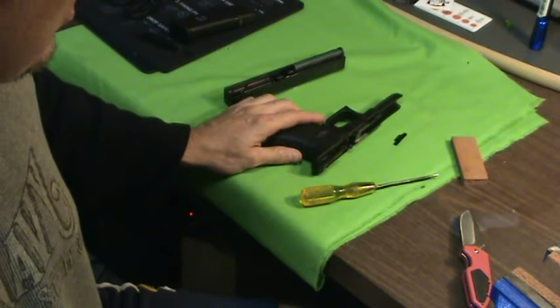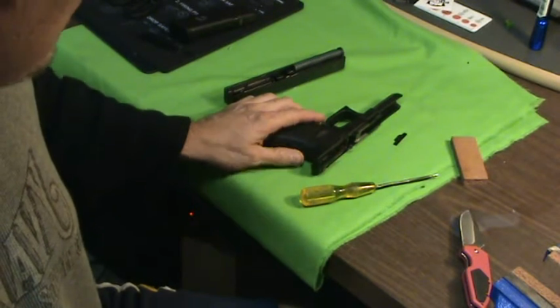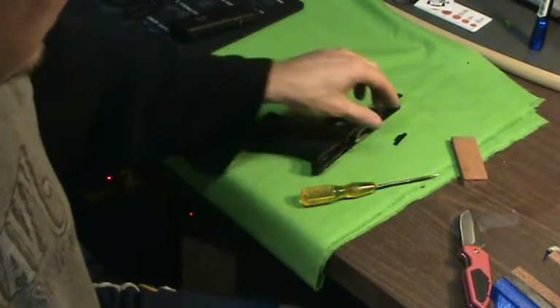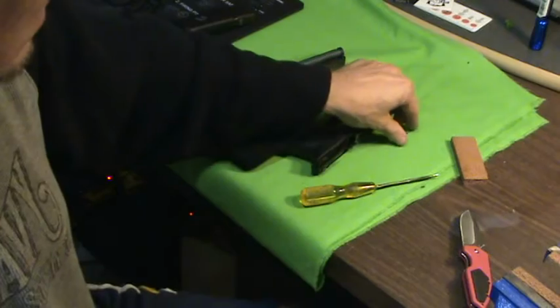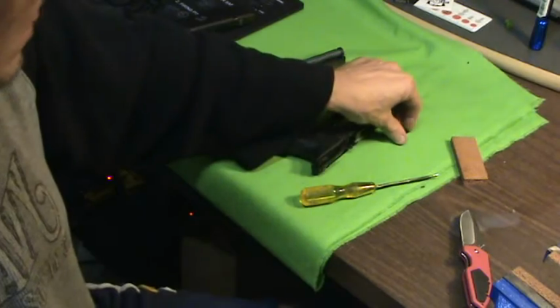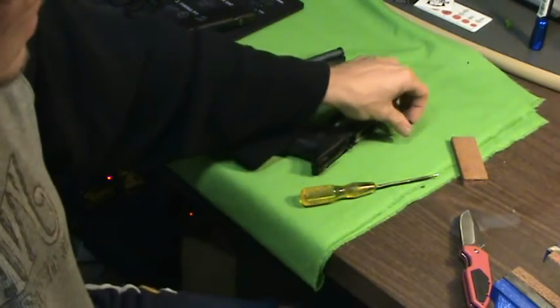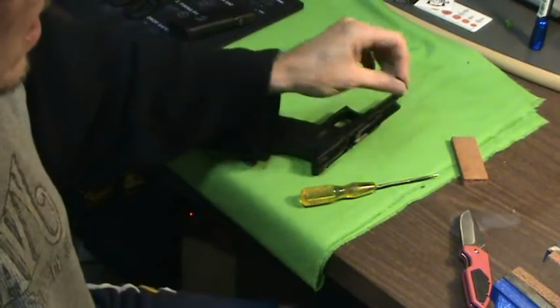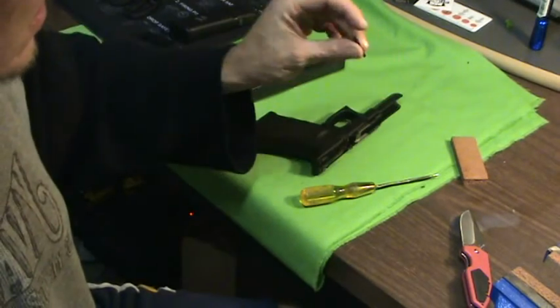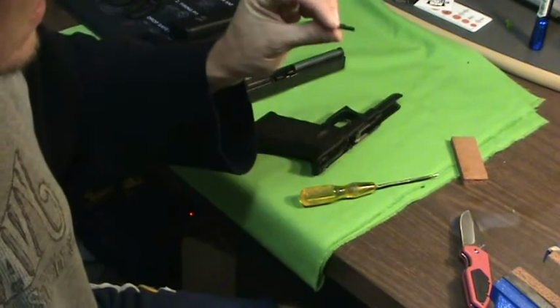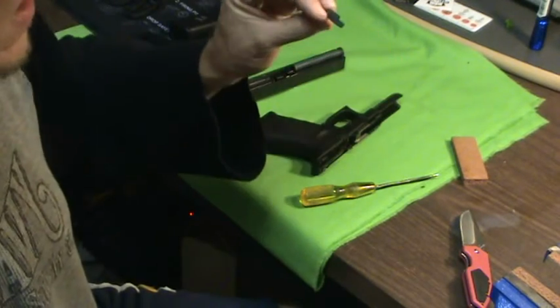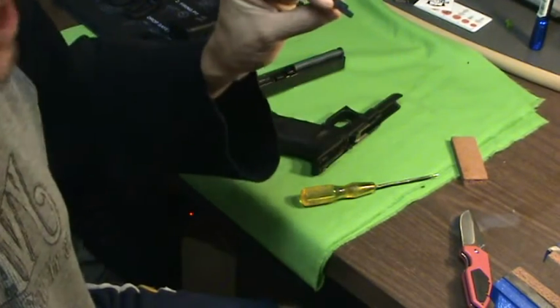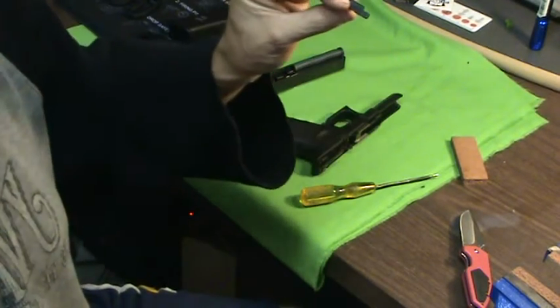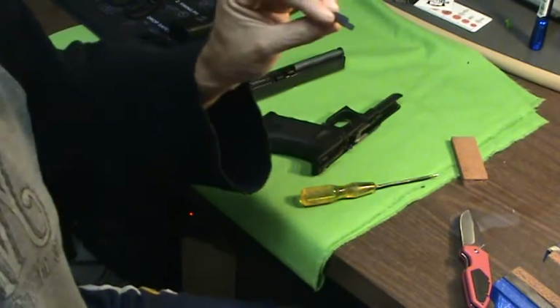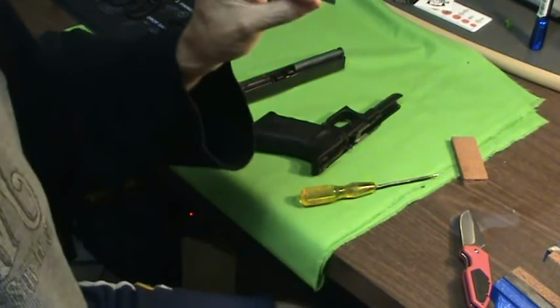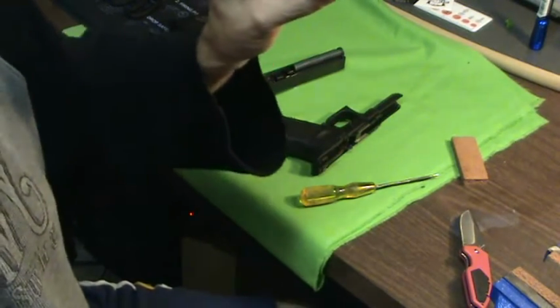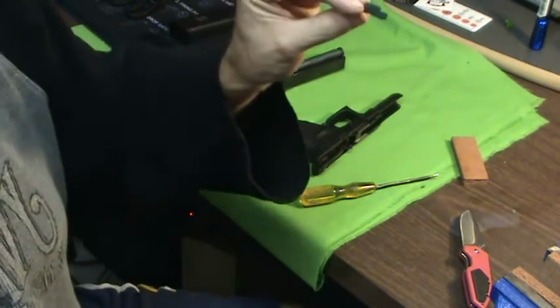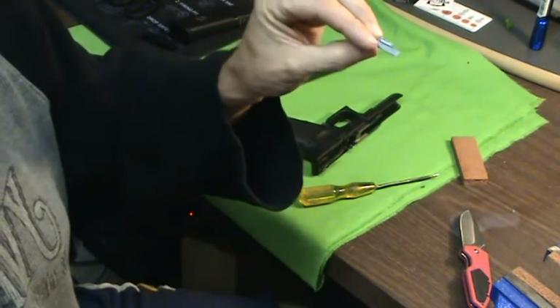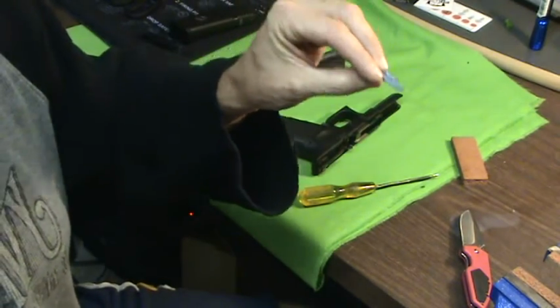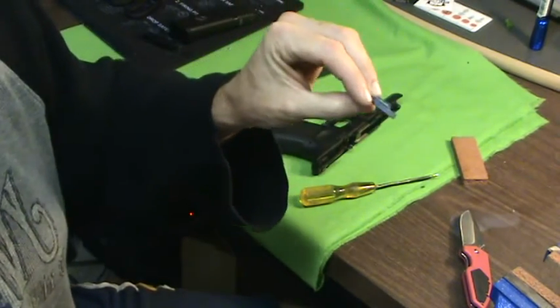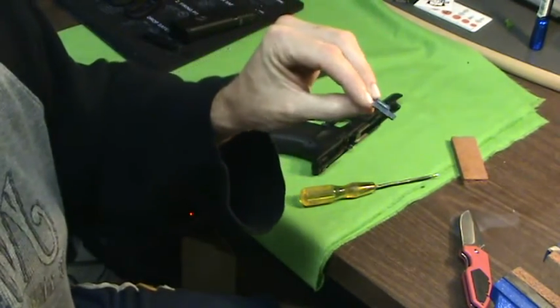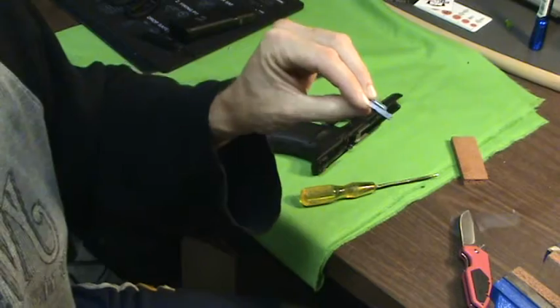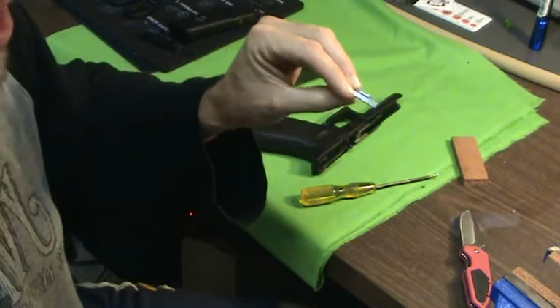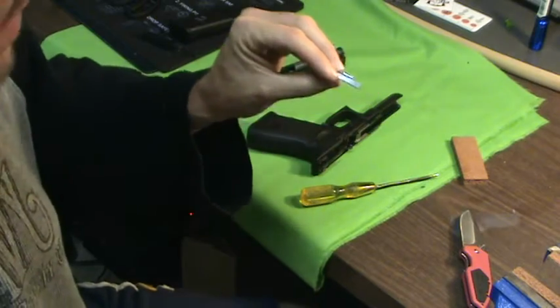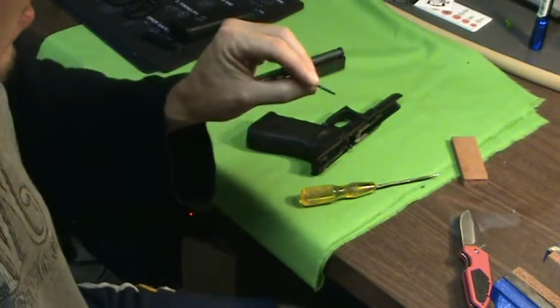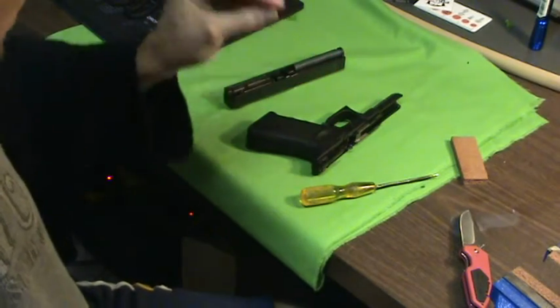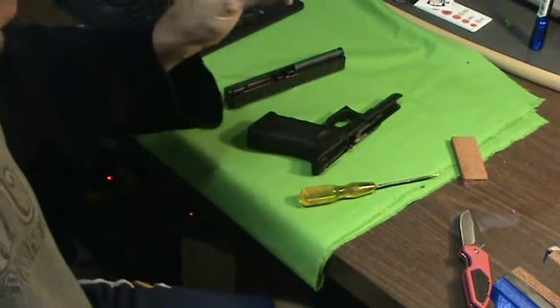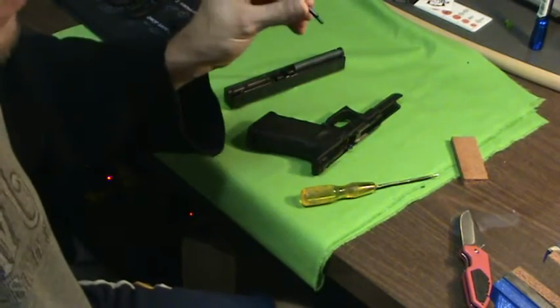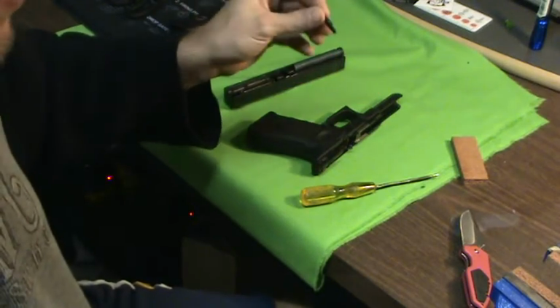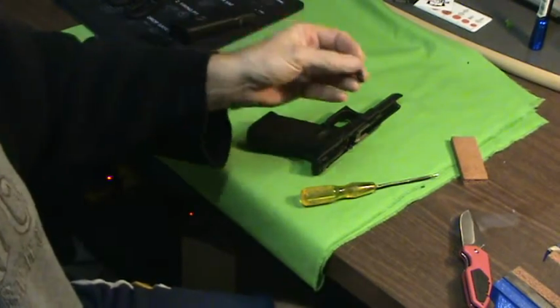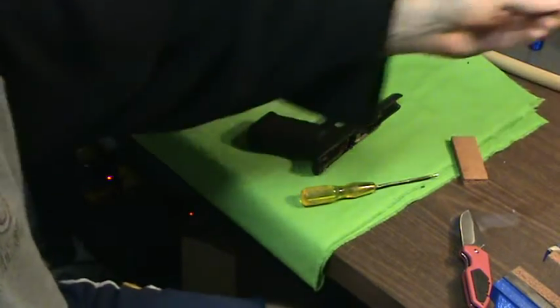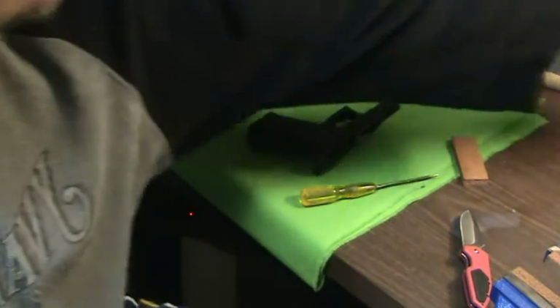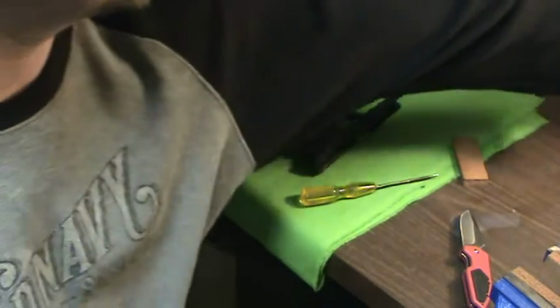Richie, extended takedown tabs. This is a spare part now. Remember, I always say save your parts — I will save this and it'll go in my Glock drawer right here.